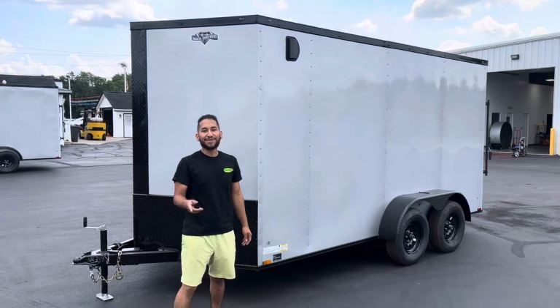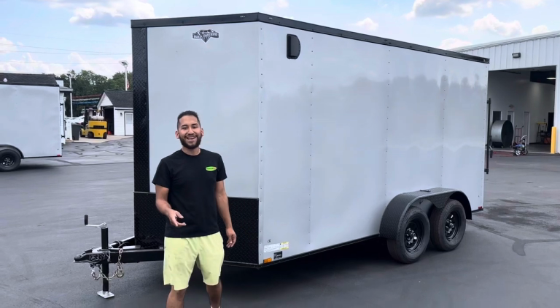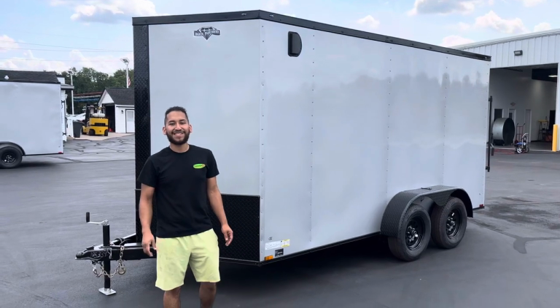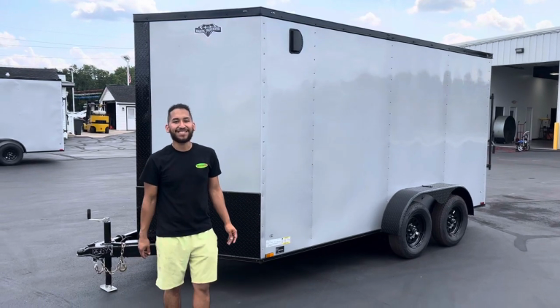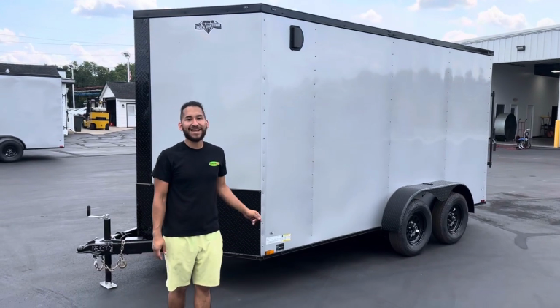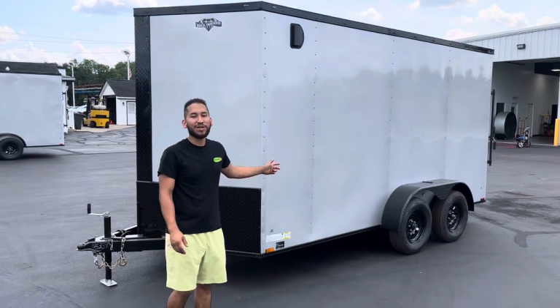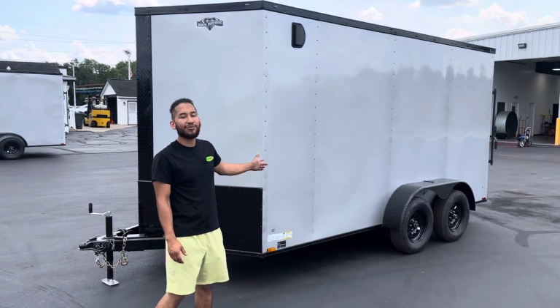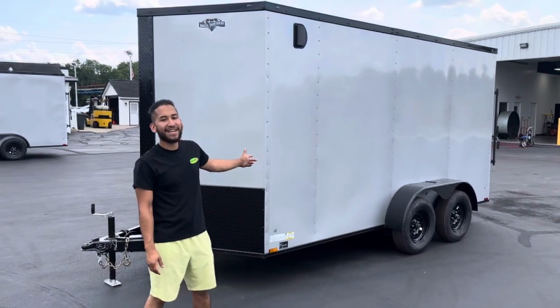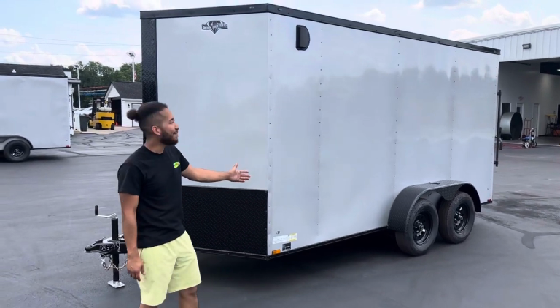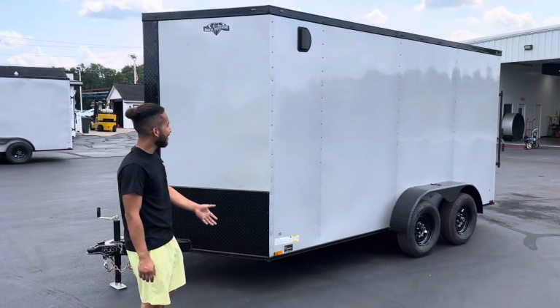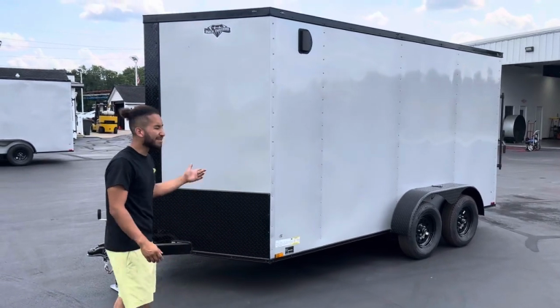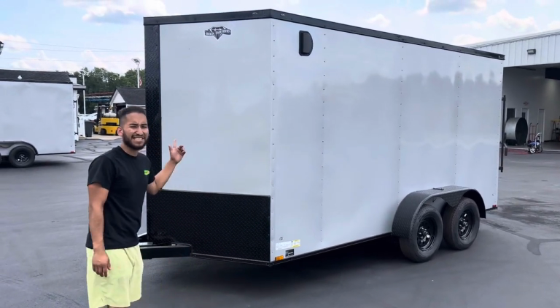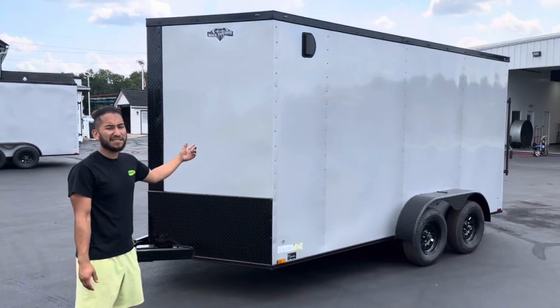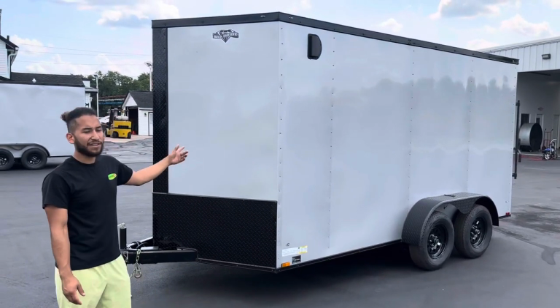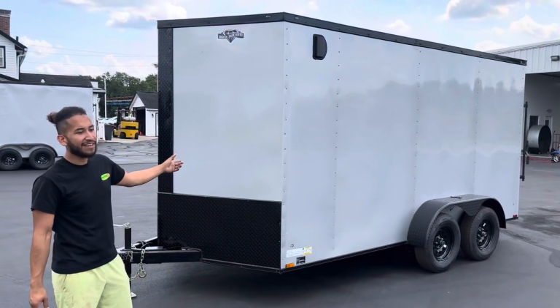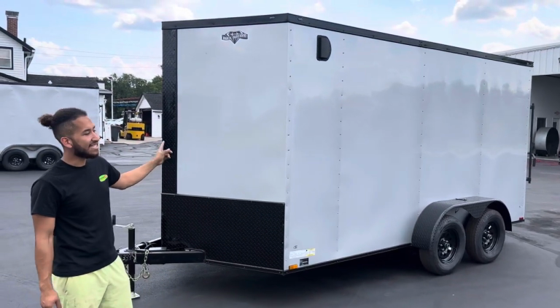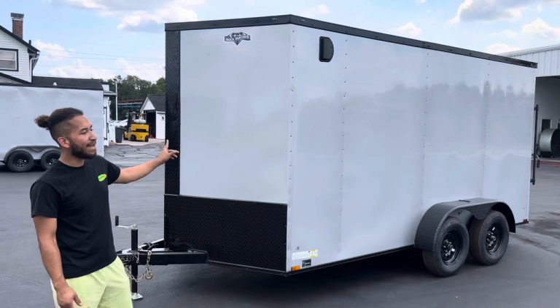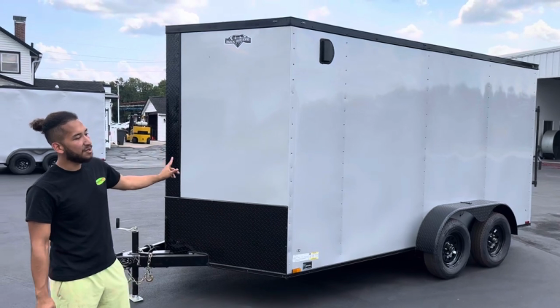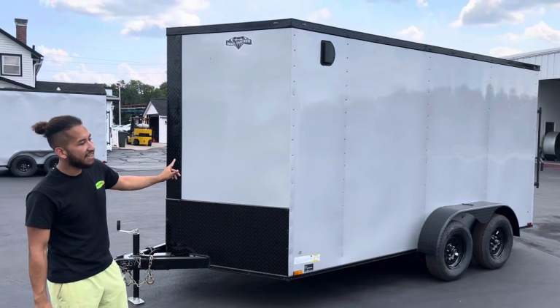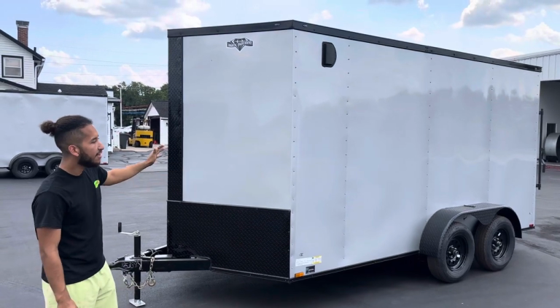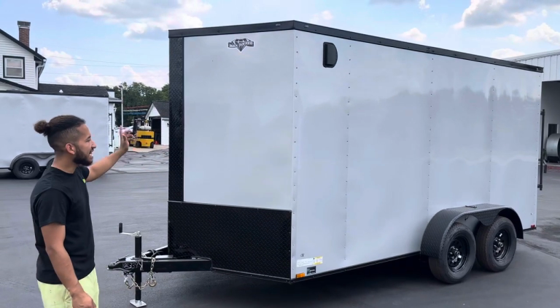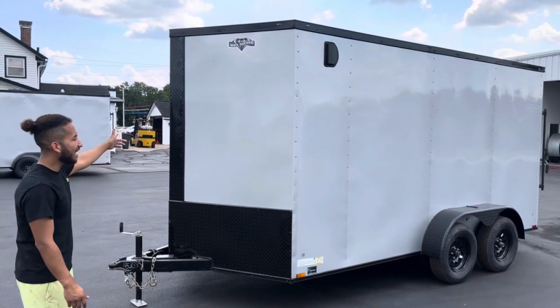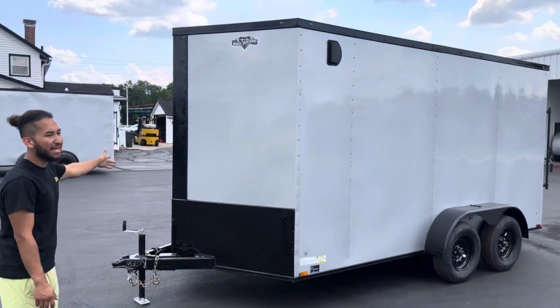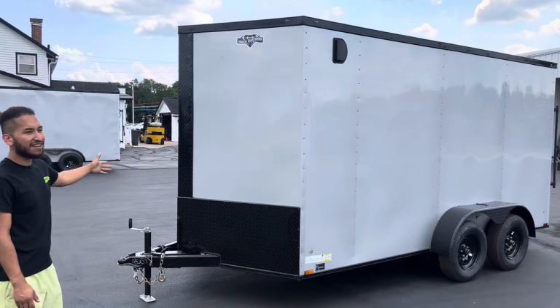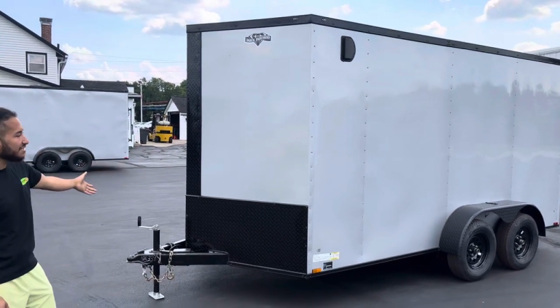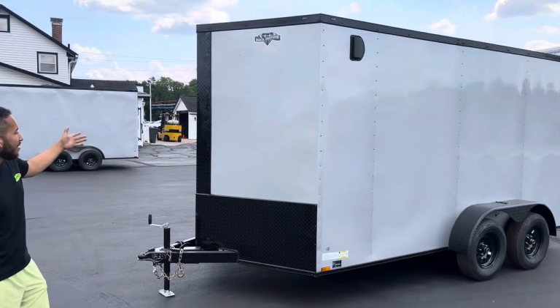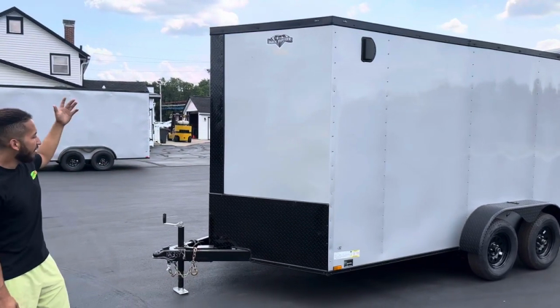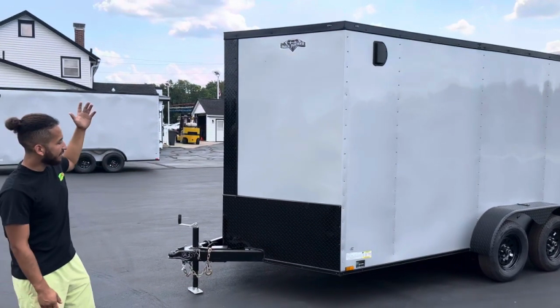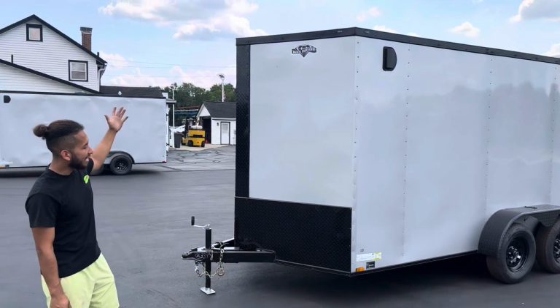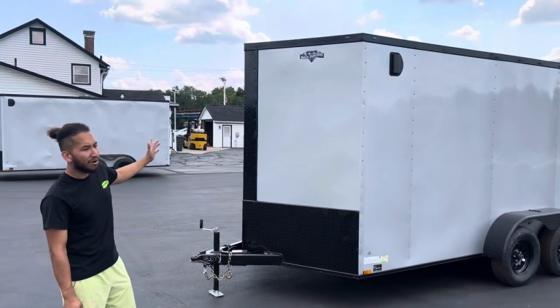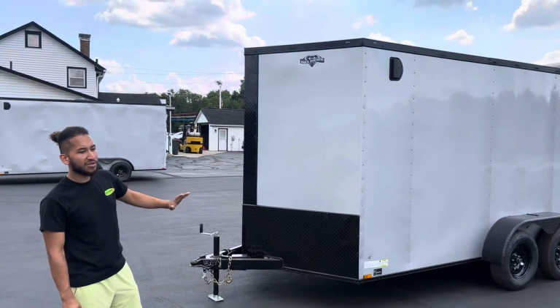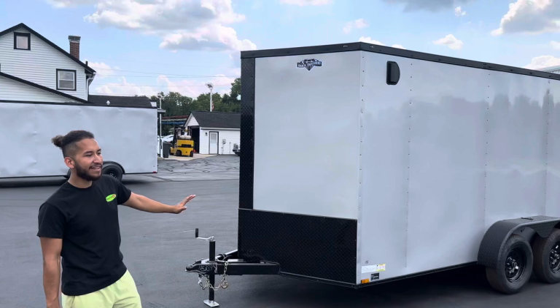Welcome to Ohio Trailers Direct. Today we got this 2023 Black Diamond. It comes in this nice silver color. It's a 7x14. You got the blackout package on this, which blacks out all the trim on it.